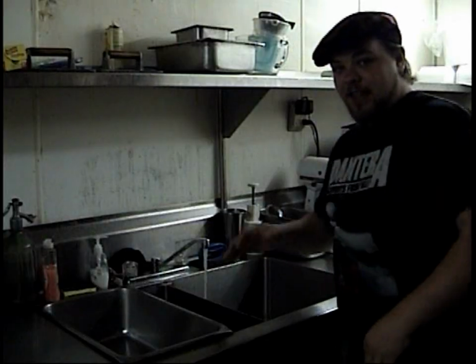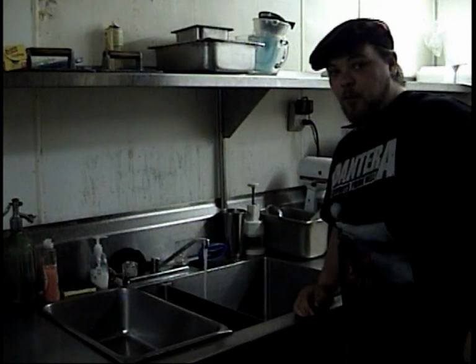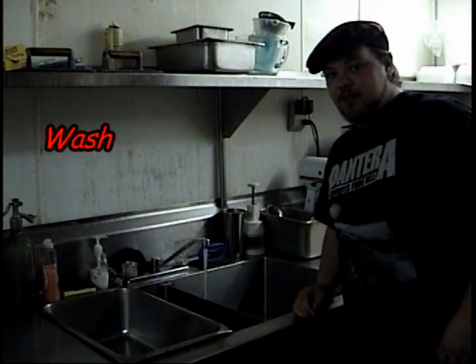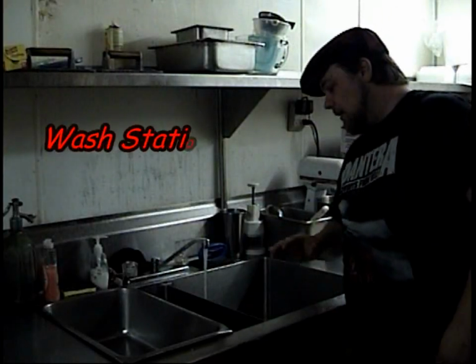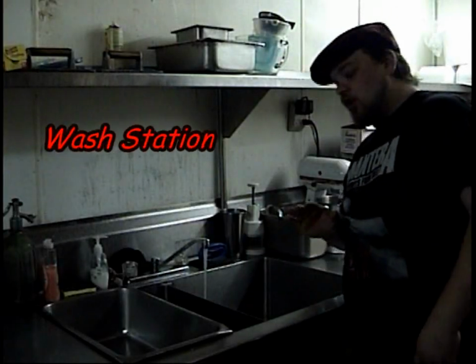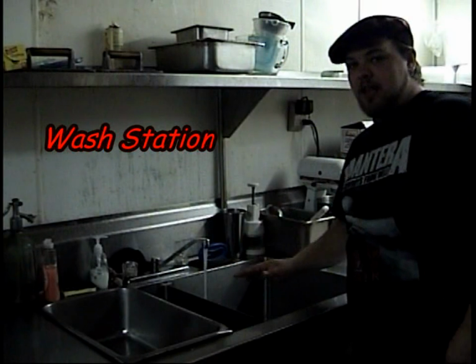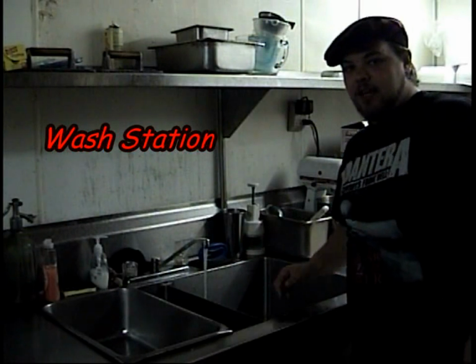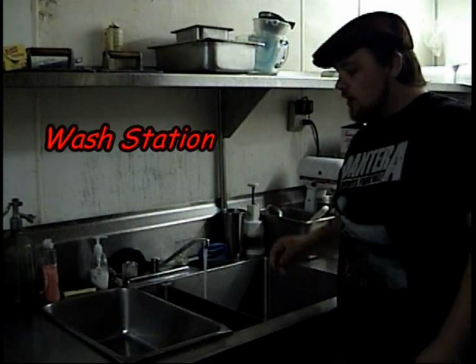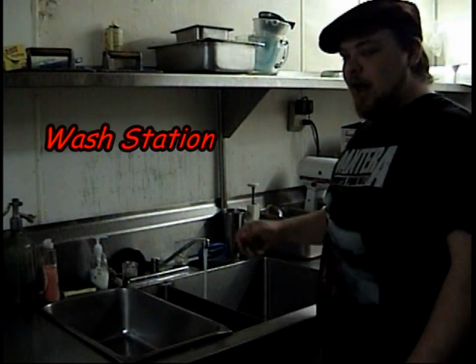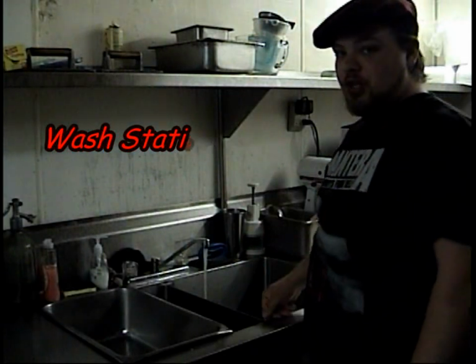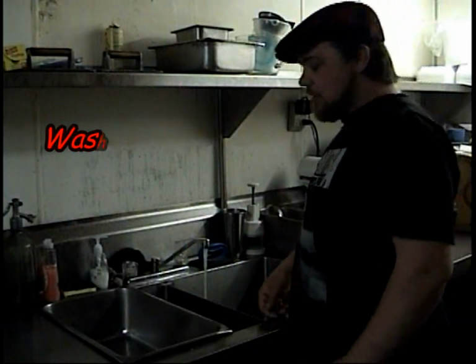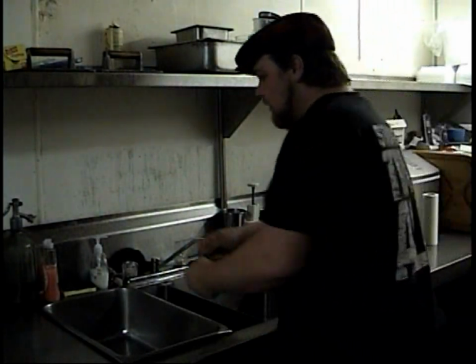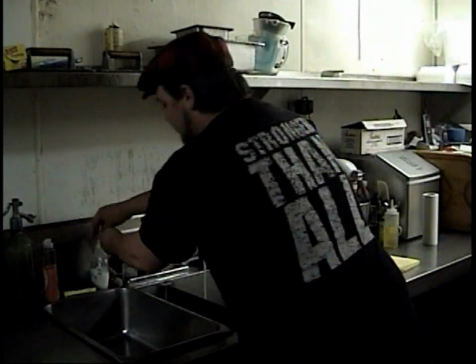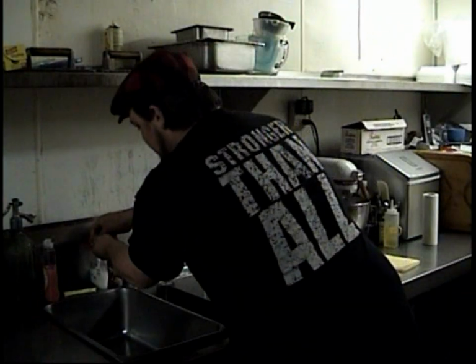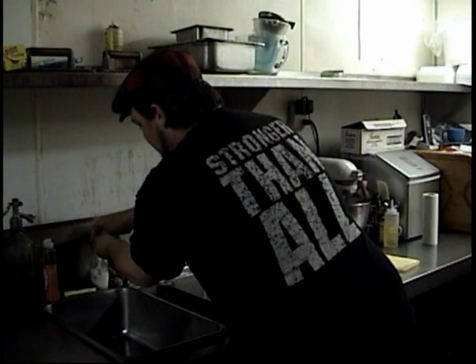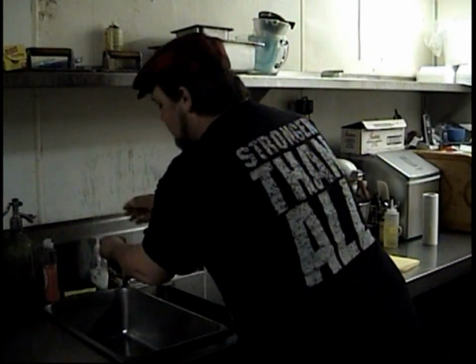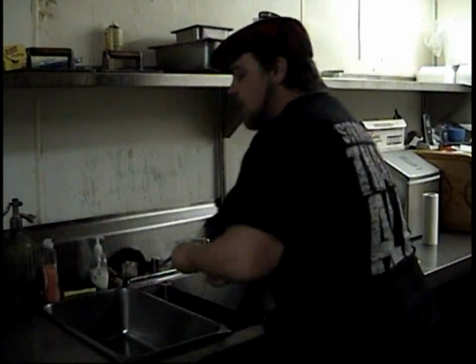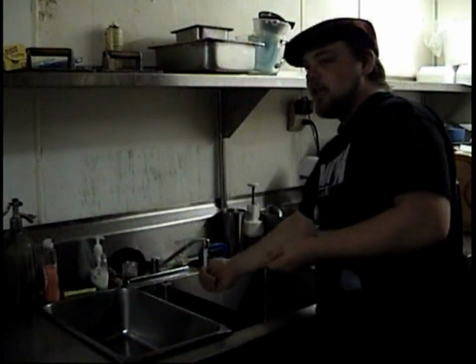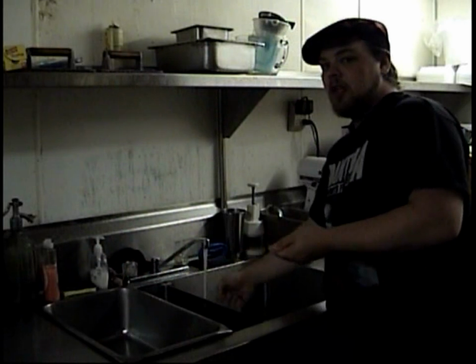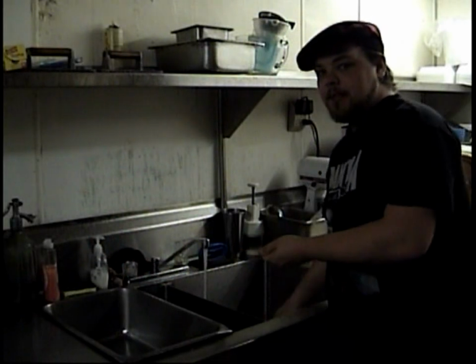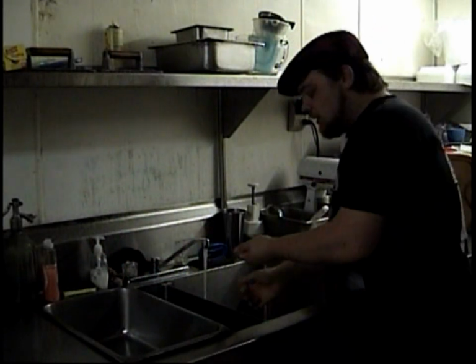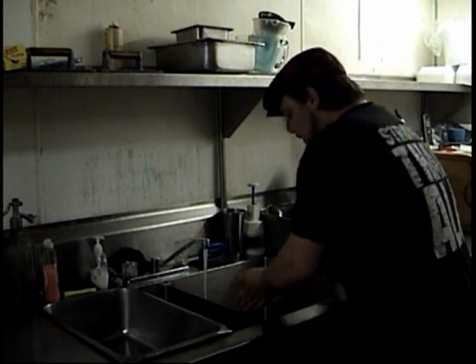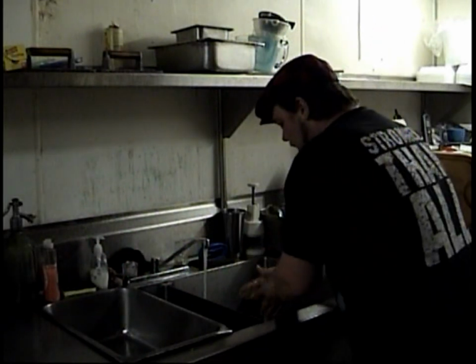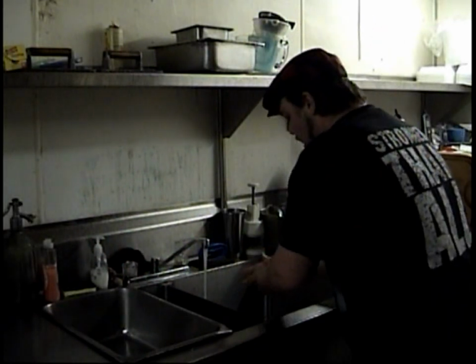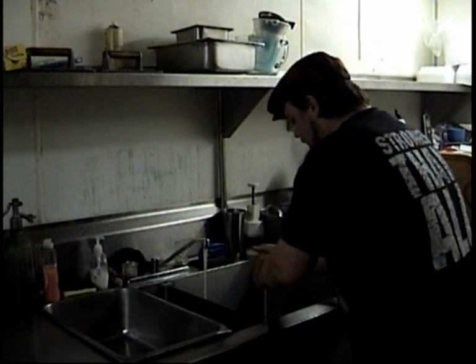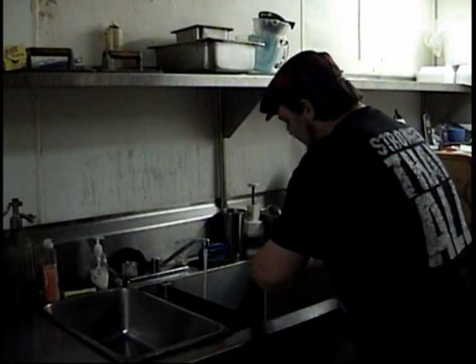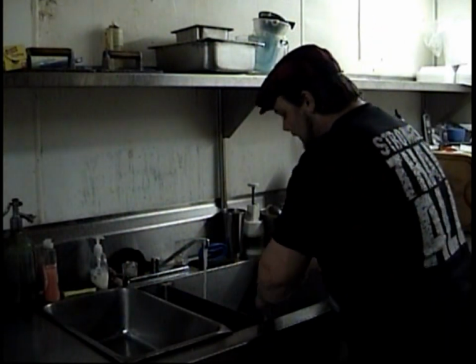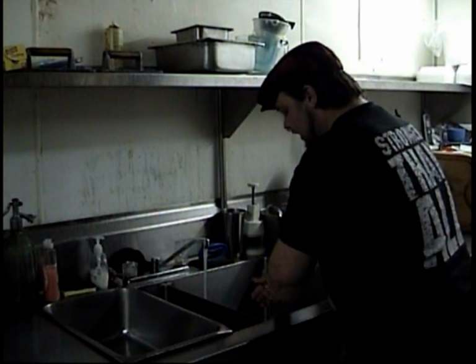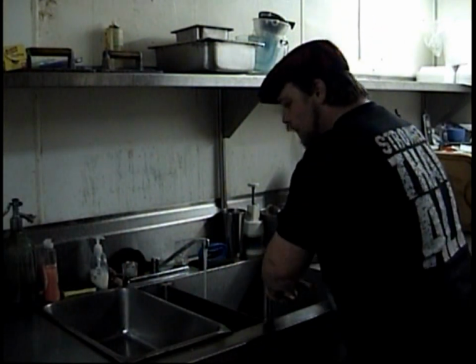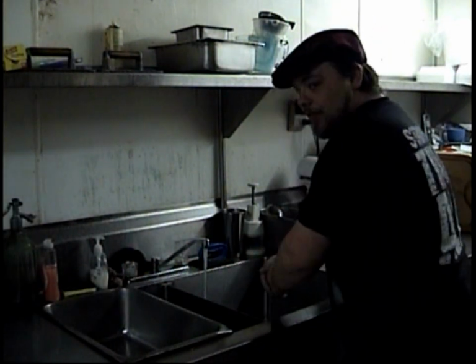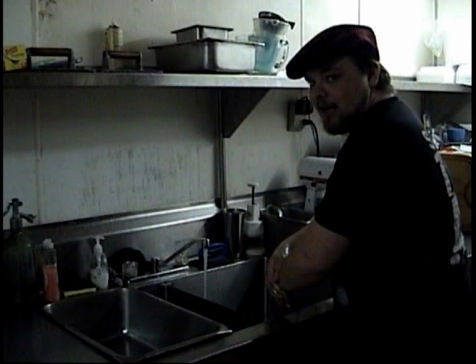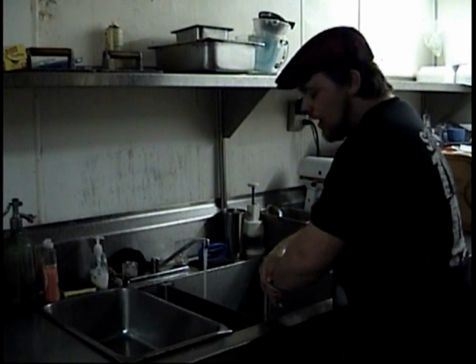Now here at Weed, before you do anything in the kitchen, you've got to wash your hands. There's all sorts of things in the kitchen, like hepatitis and scabies and gonorrhea. You don't want to bother with that stuff, okay?